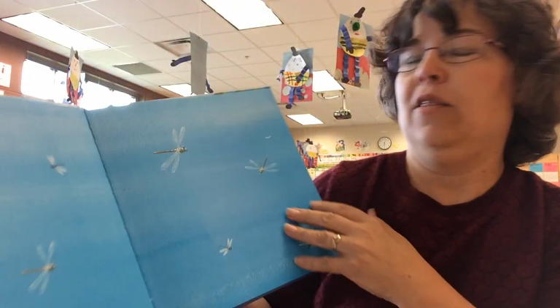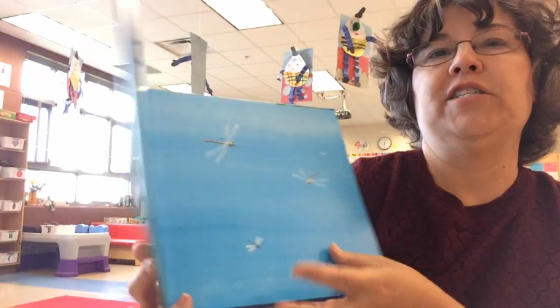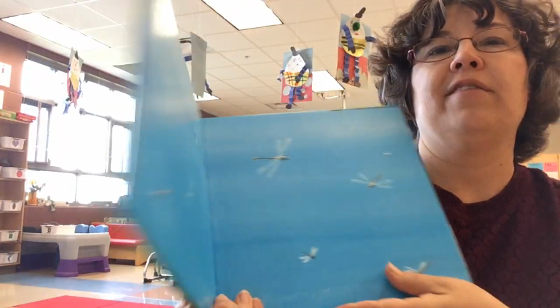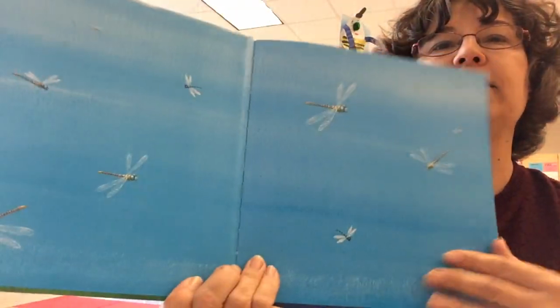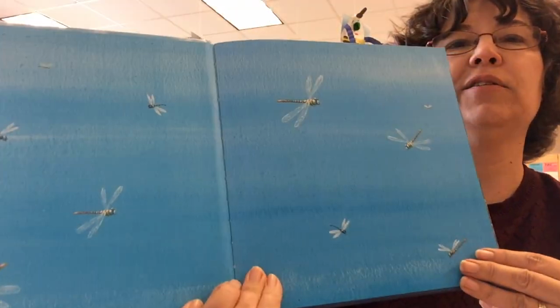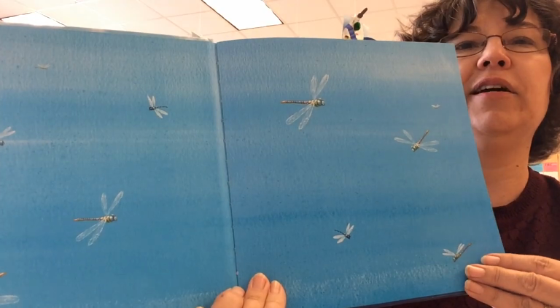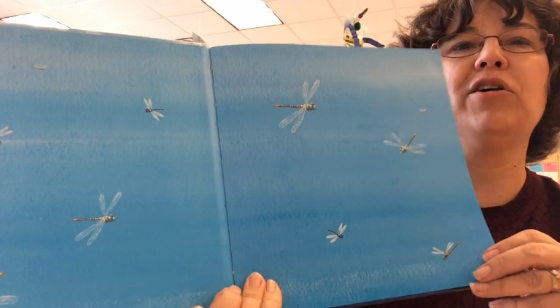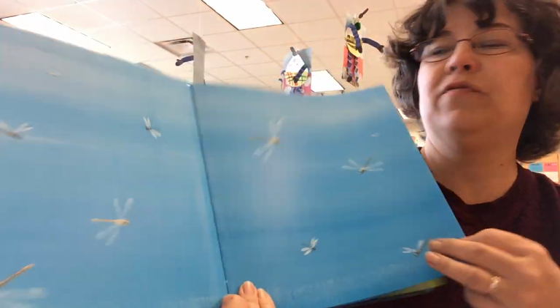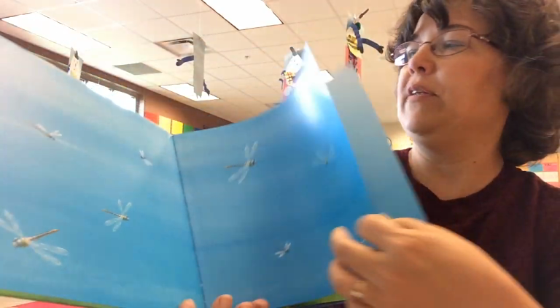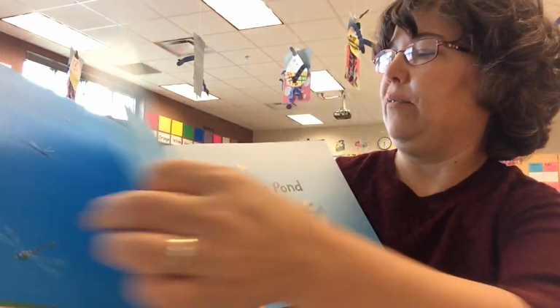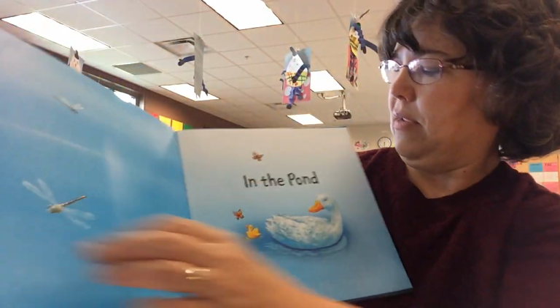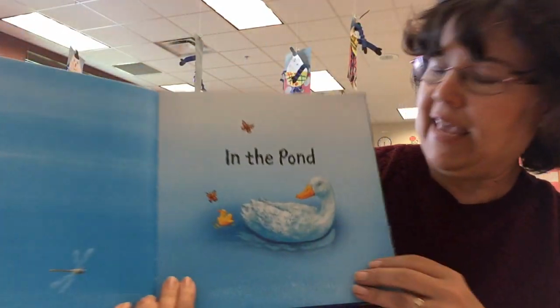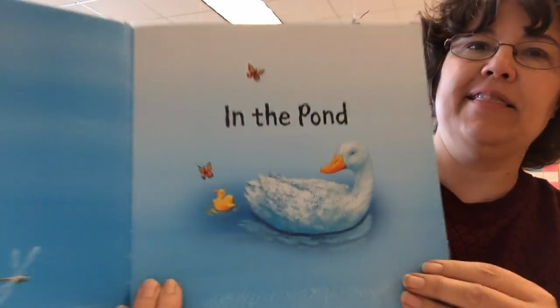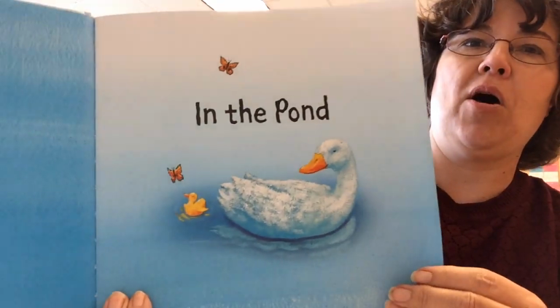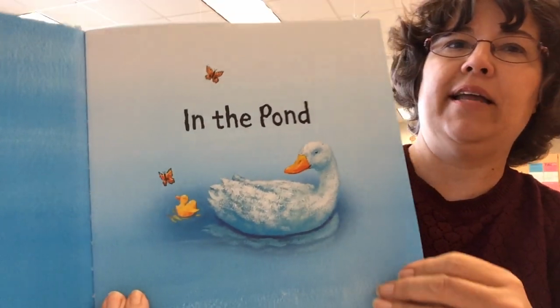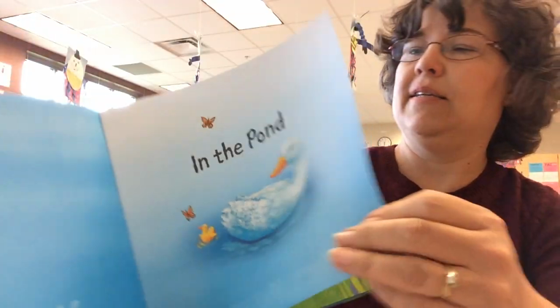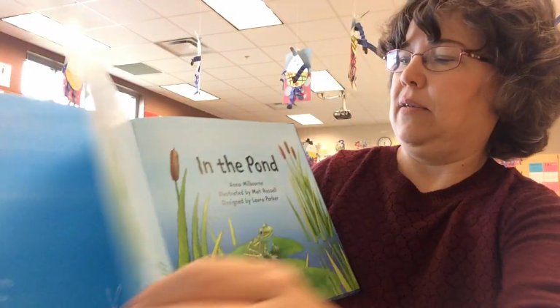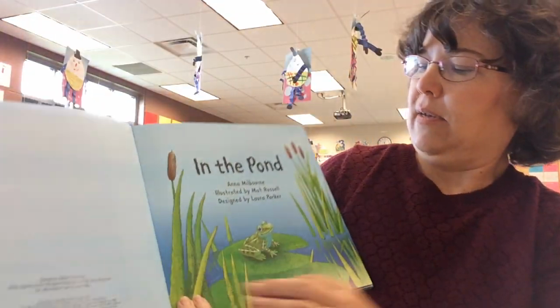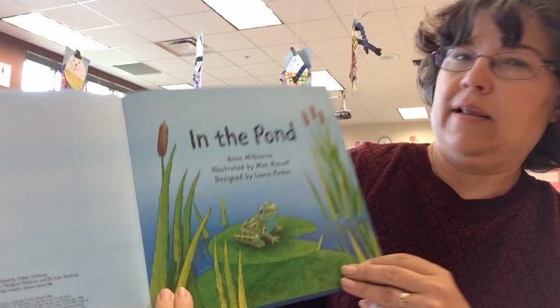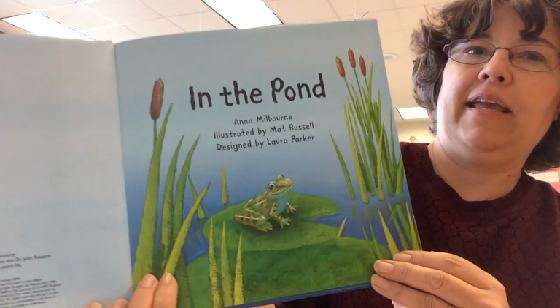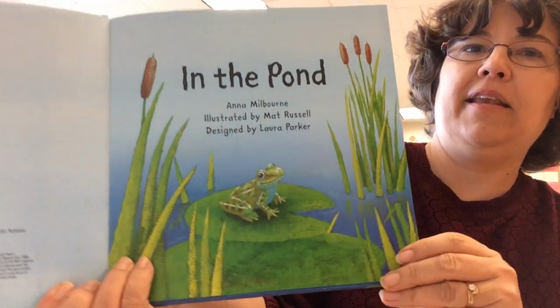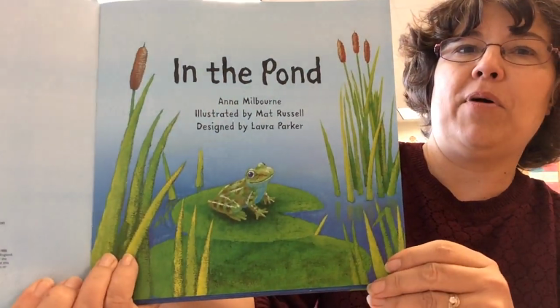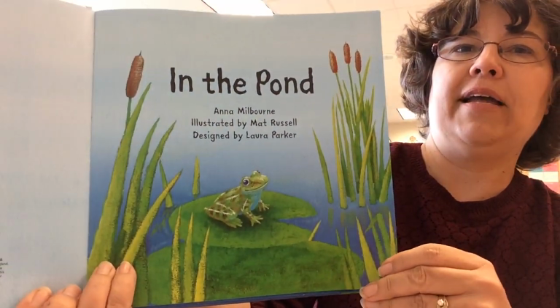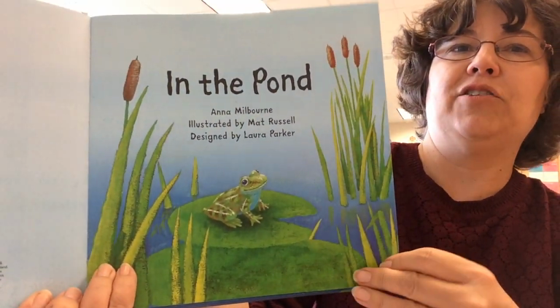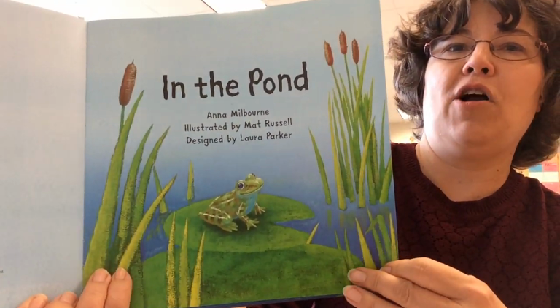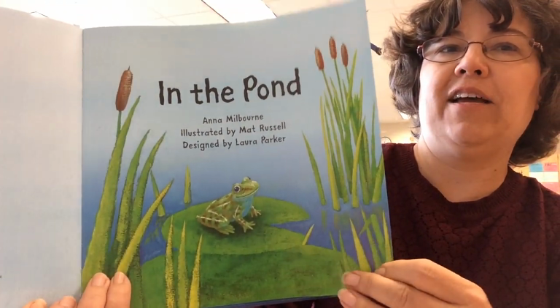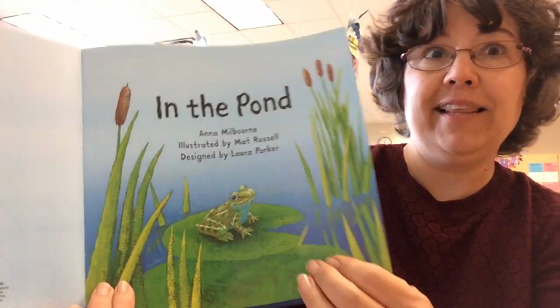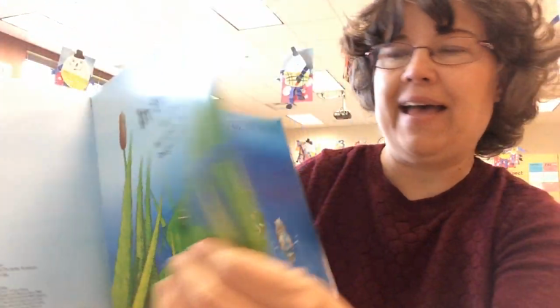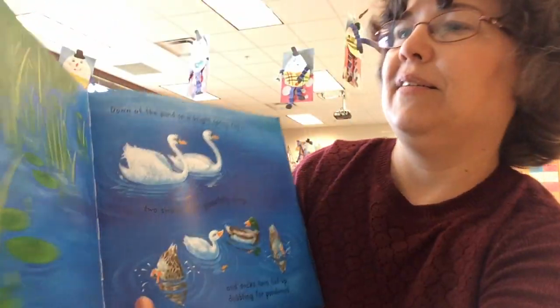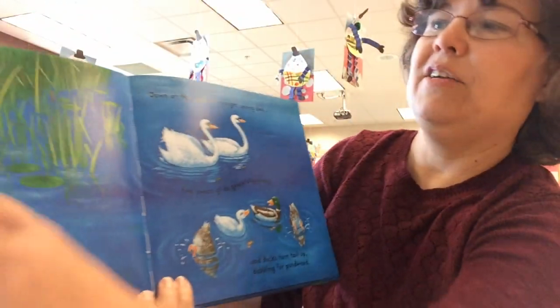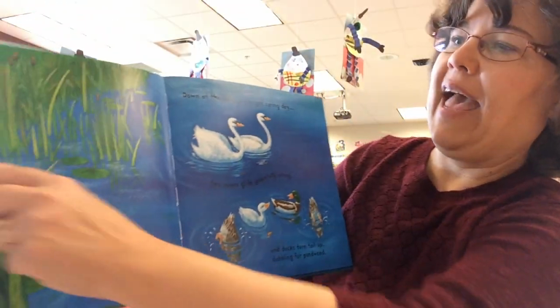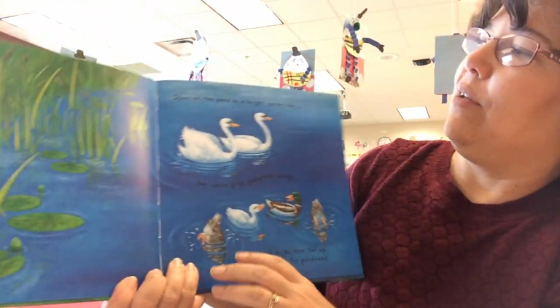Look at all these dragonflies. There they are, just flipping around. In the pond. There's a frog sitting on a lily pad. Here's some cattails.